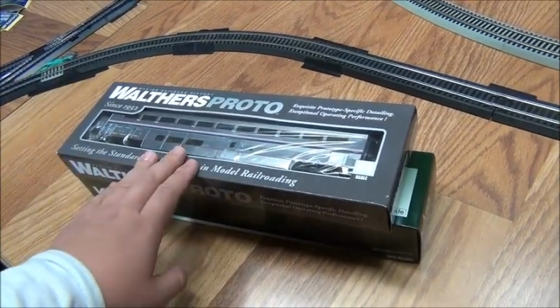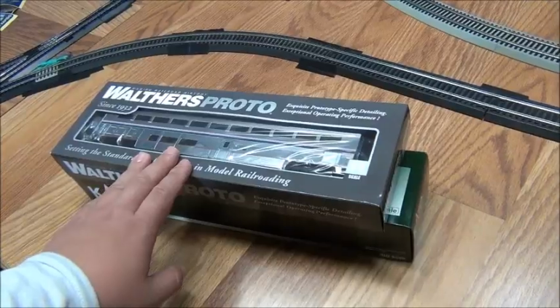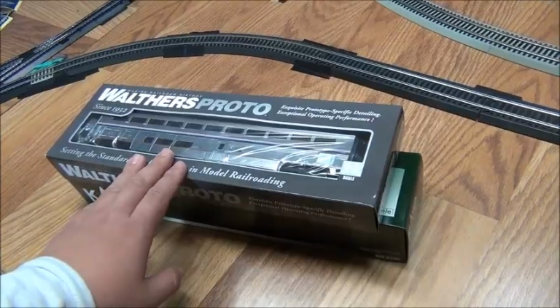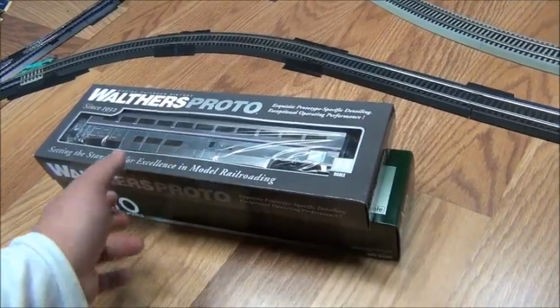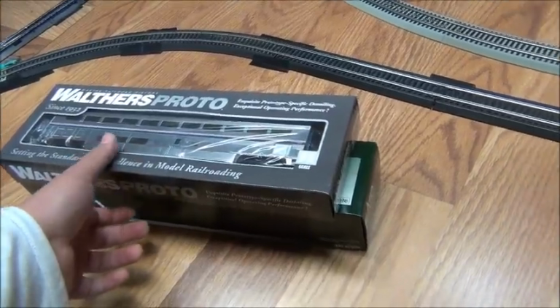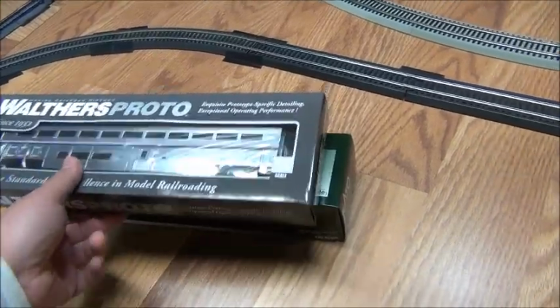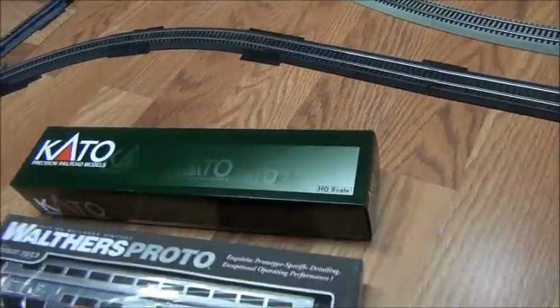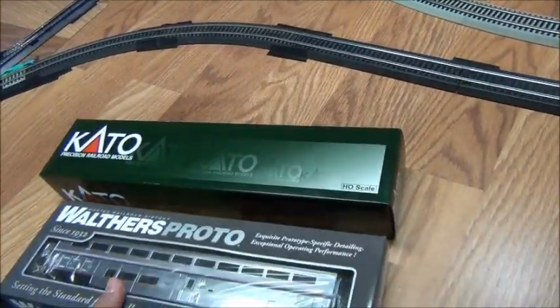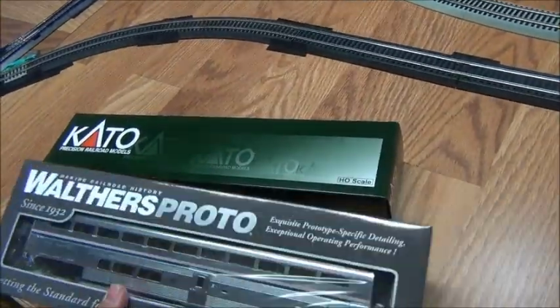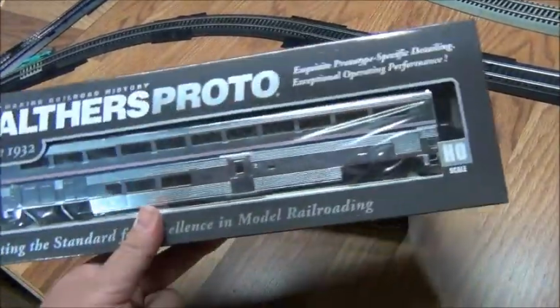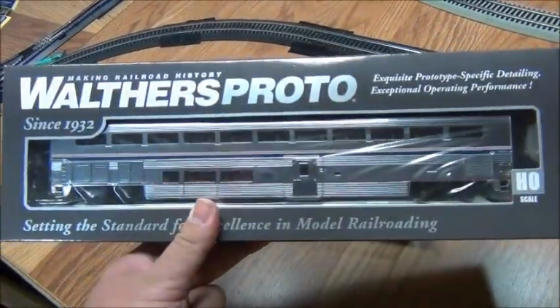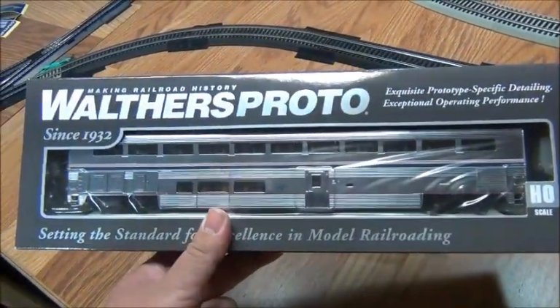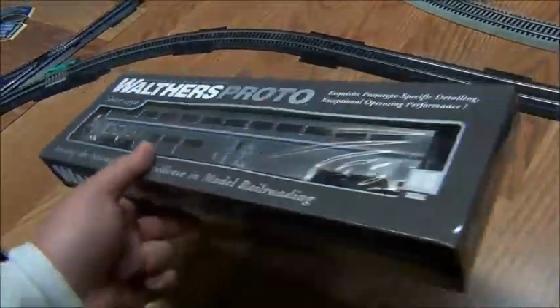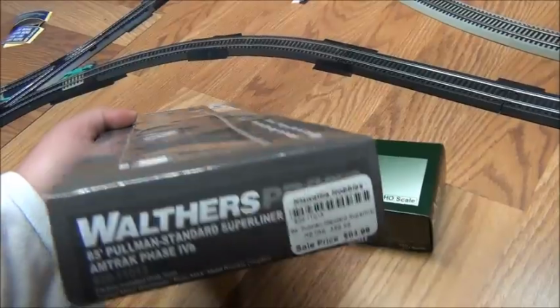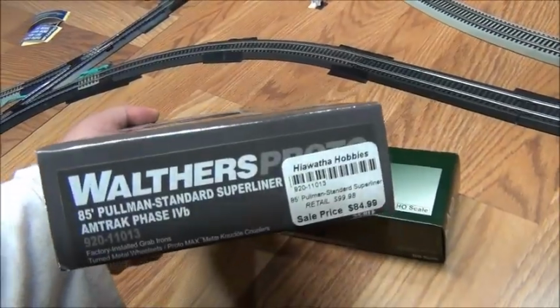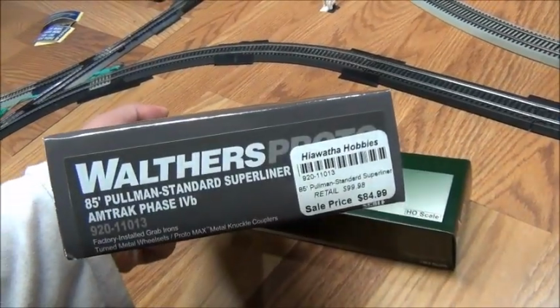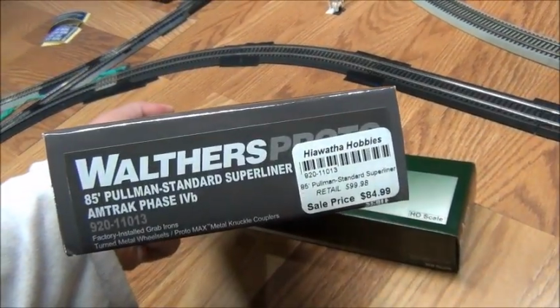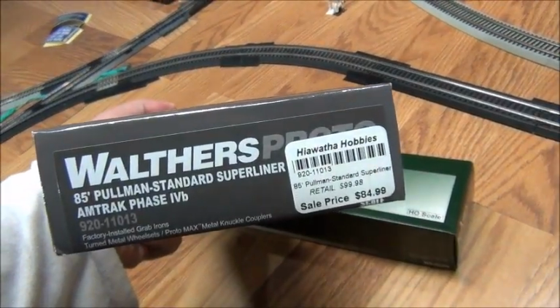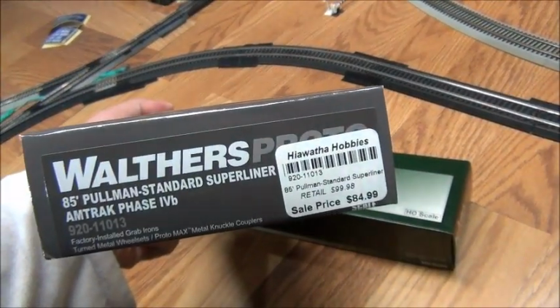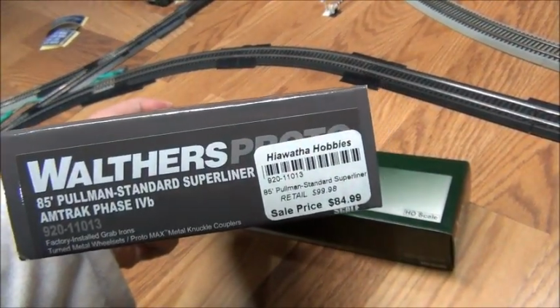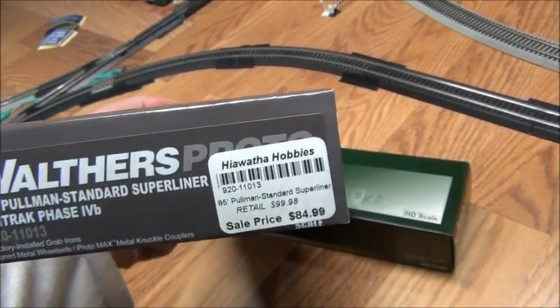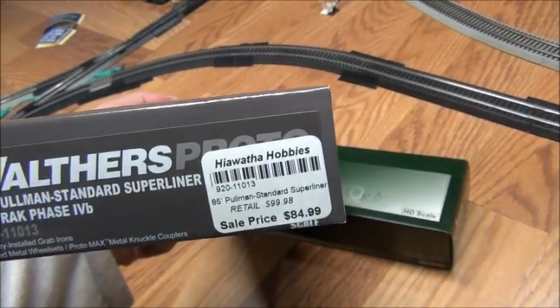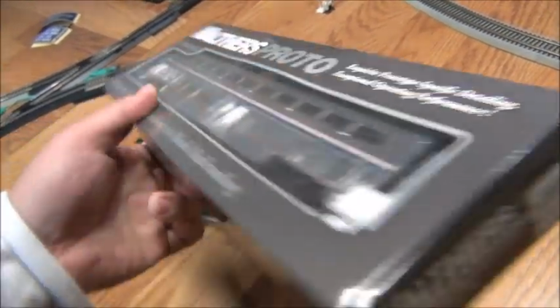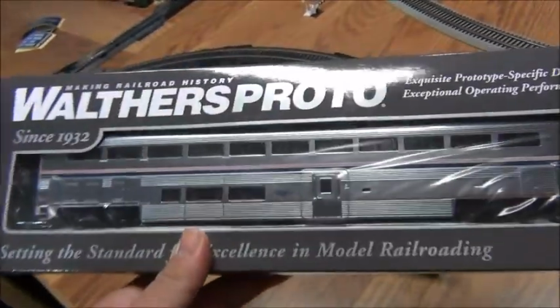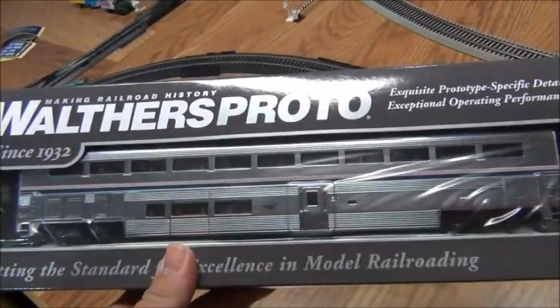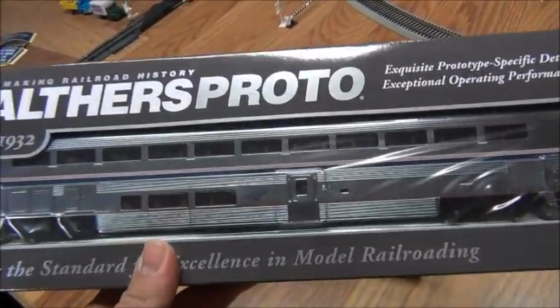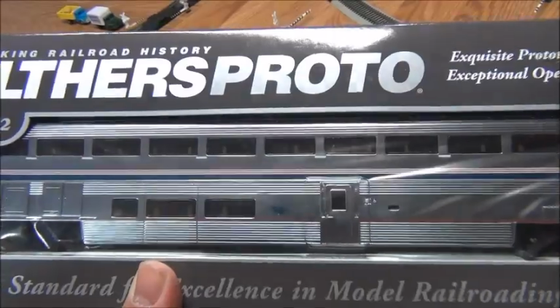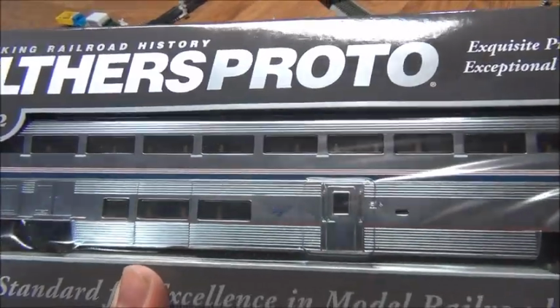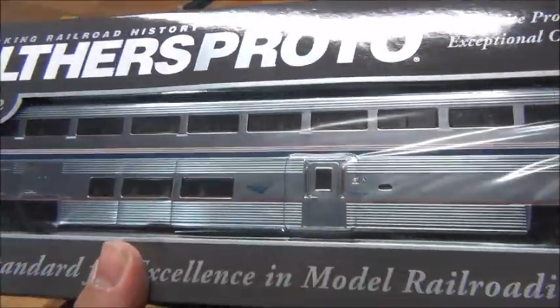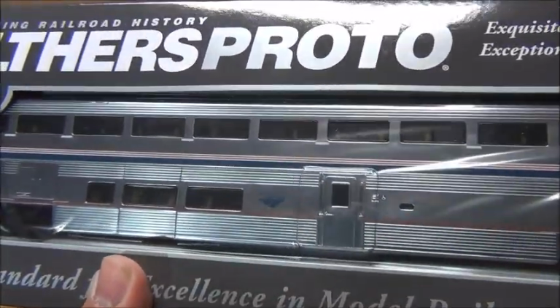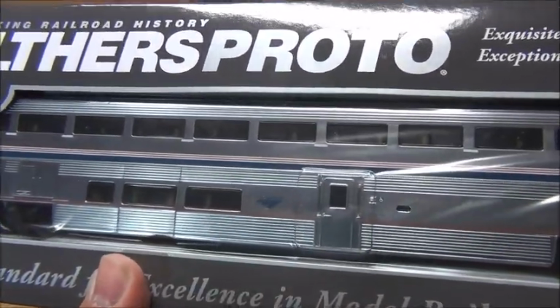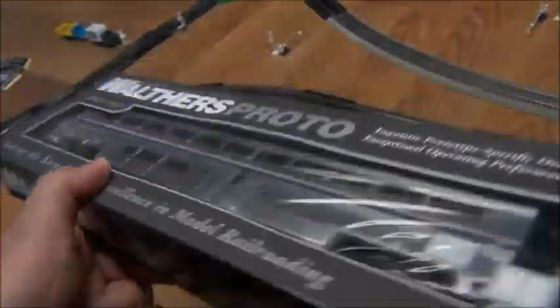As you can see, I have some new Amtrak stuff. The first one I have is a Walthers Proto. This is the 85-foot Pullman-Standard Superliner. I believe this is a Superliner 1, in the current Amtrak scheme.